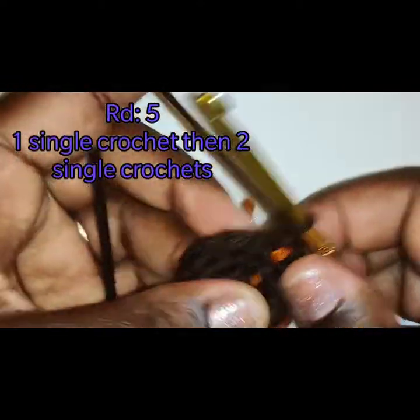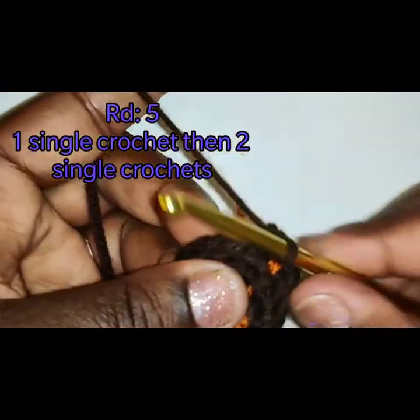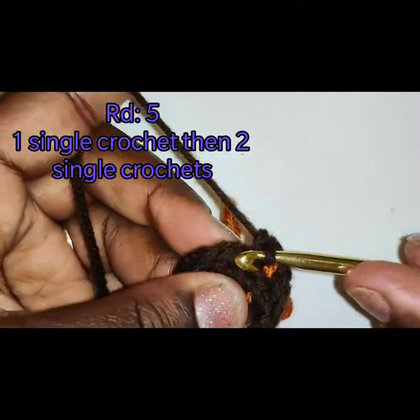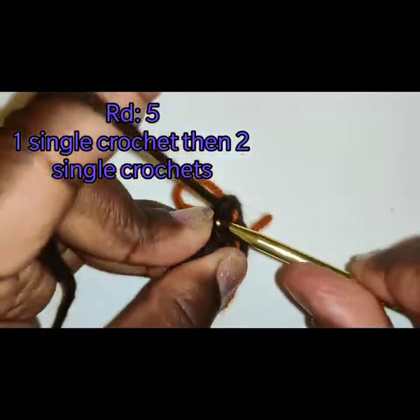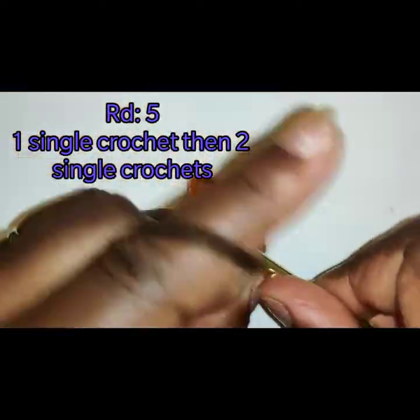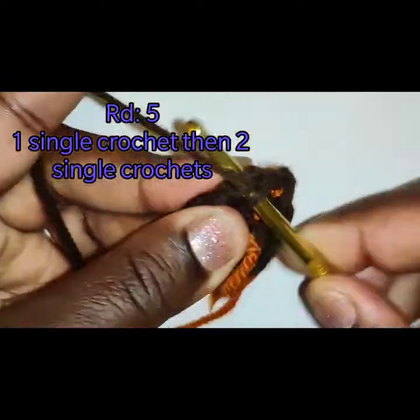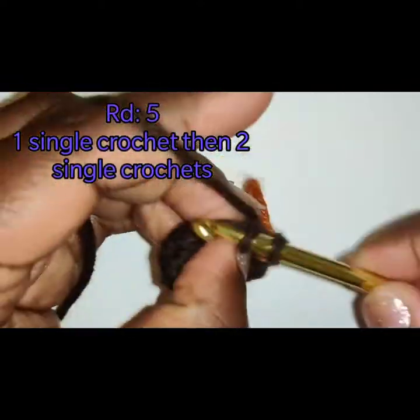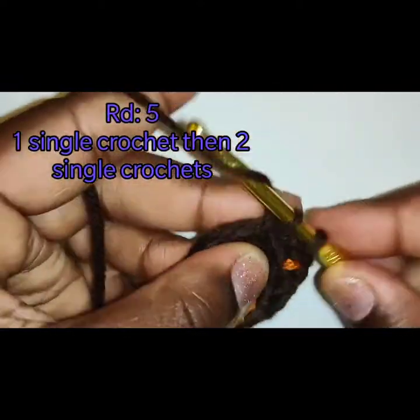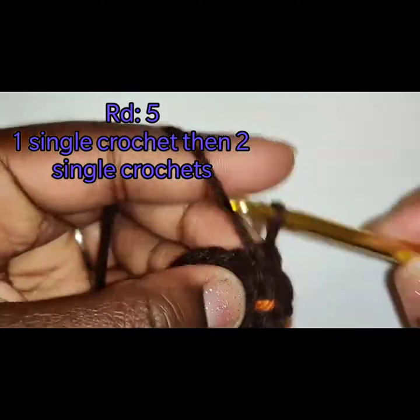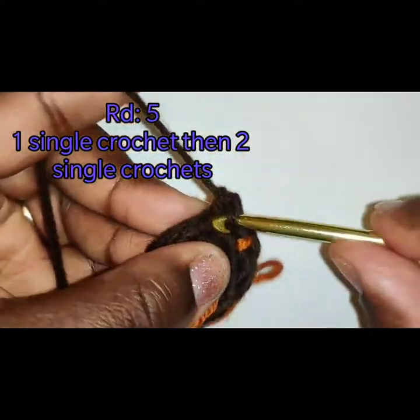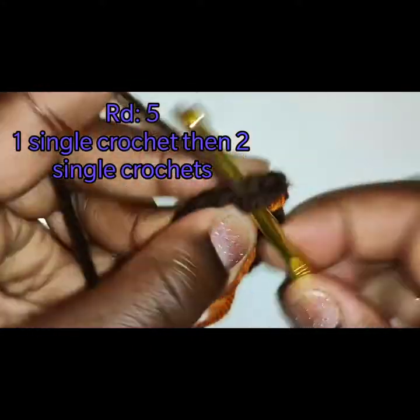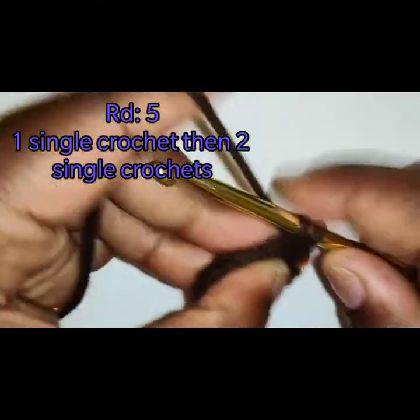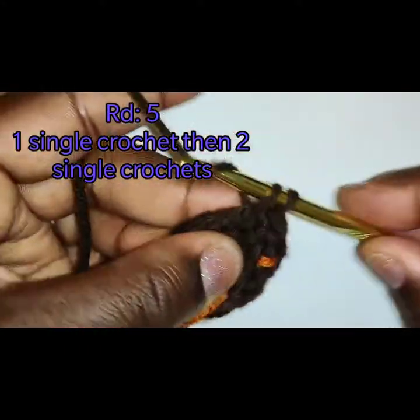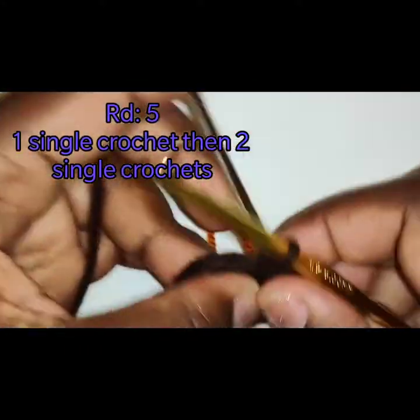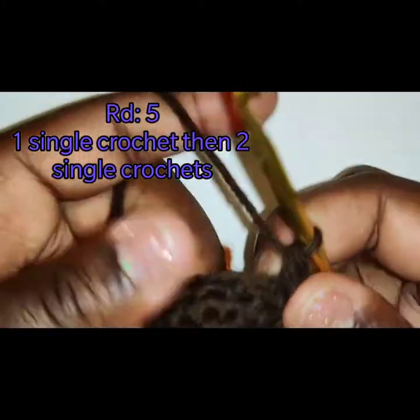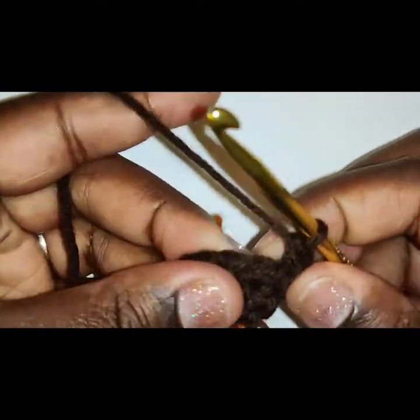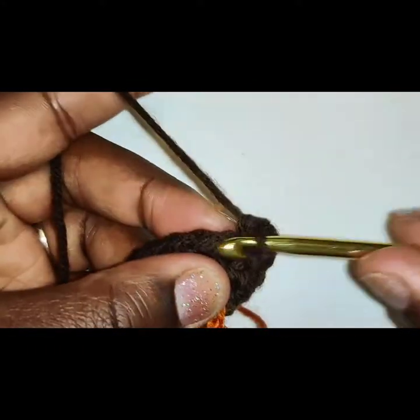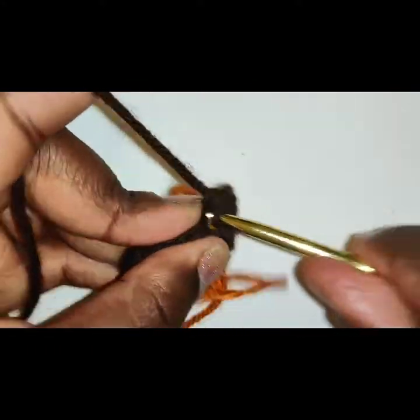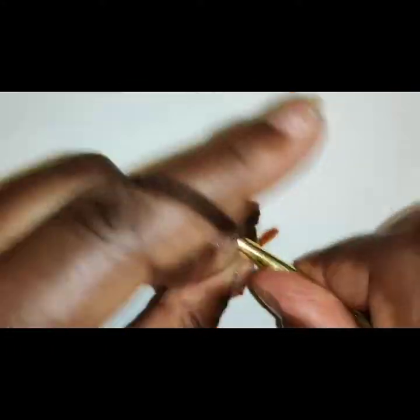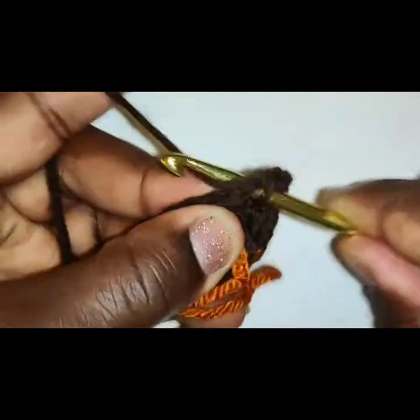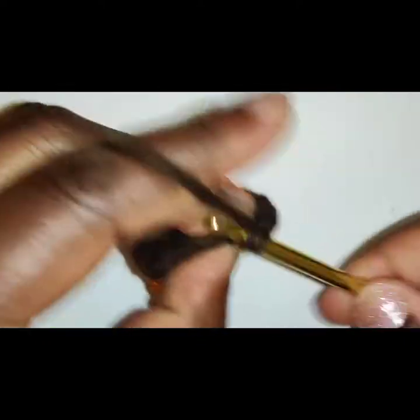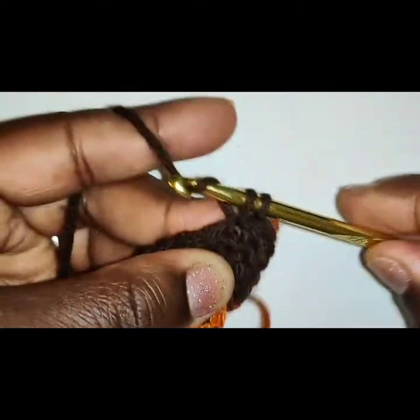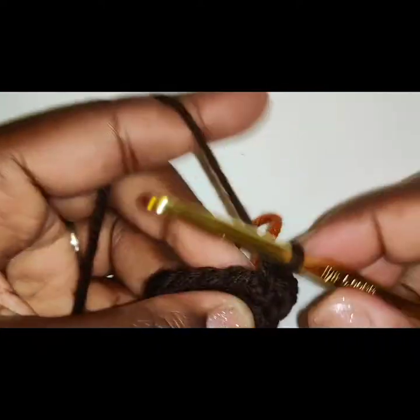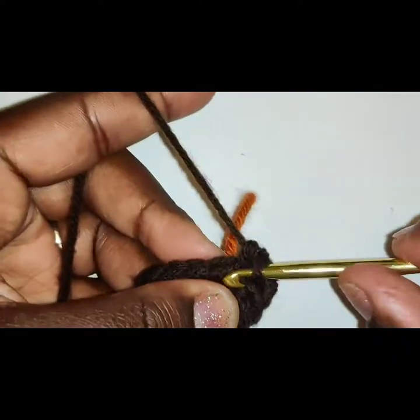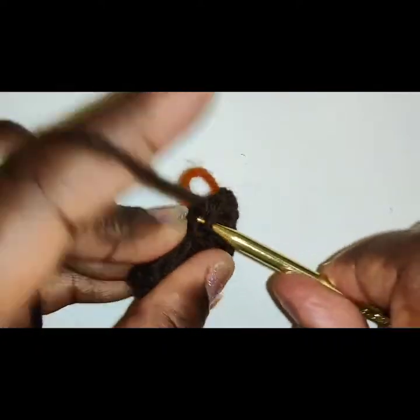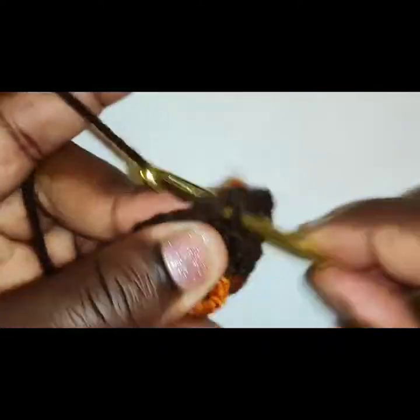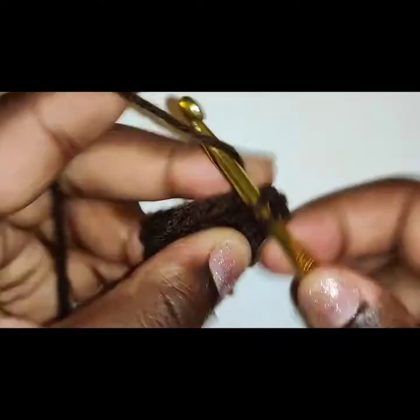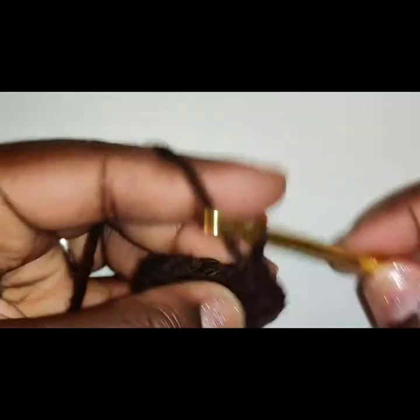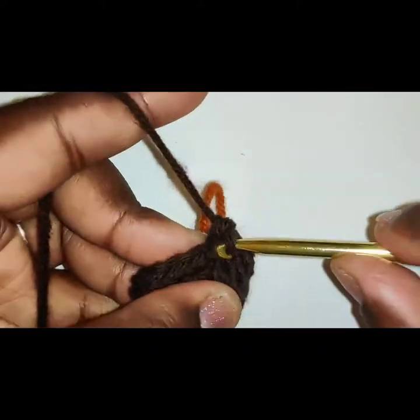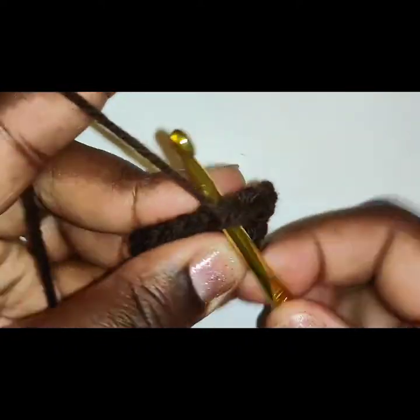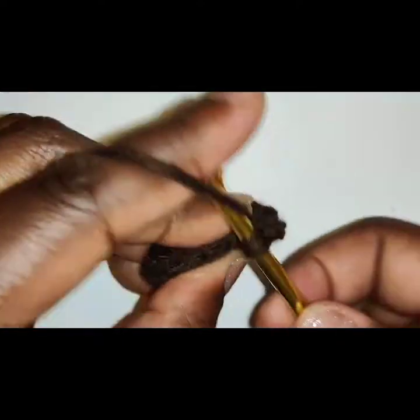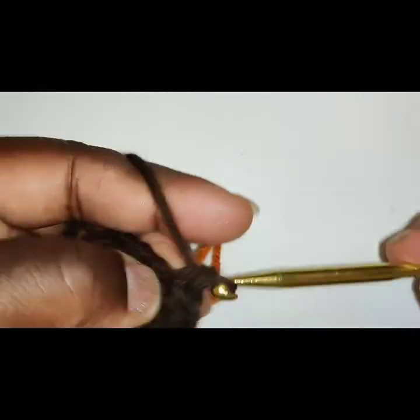Round 5: we are going to place 1 single crochet in the first stitch, then 2 single crochet in the next stitch. Repeat this sequence and I will see you at the end of round 5.